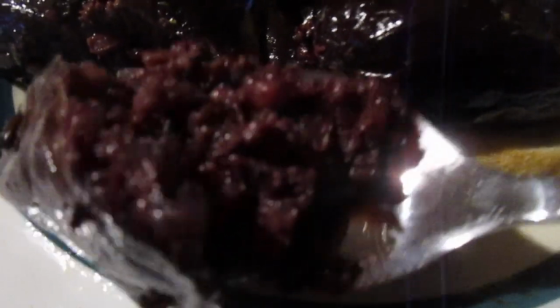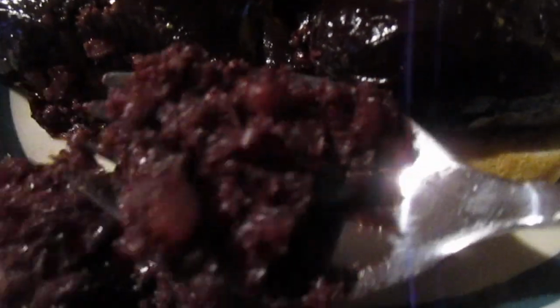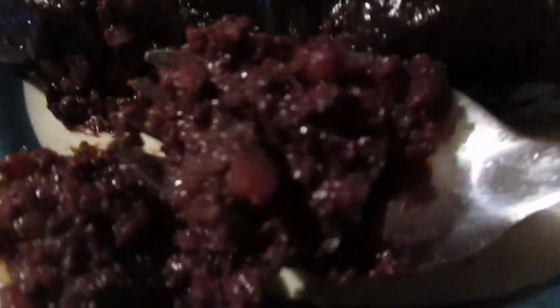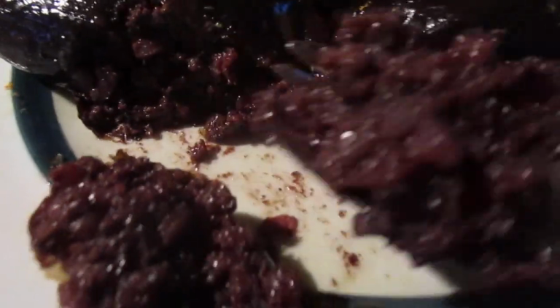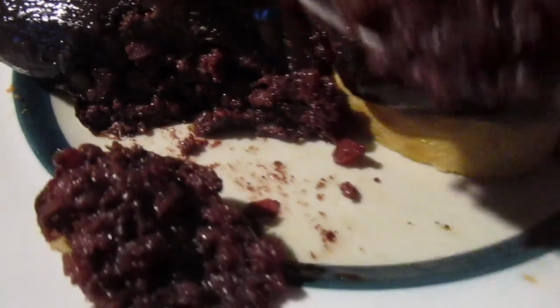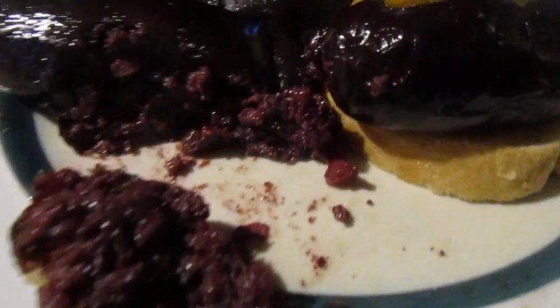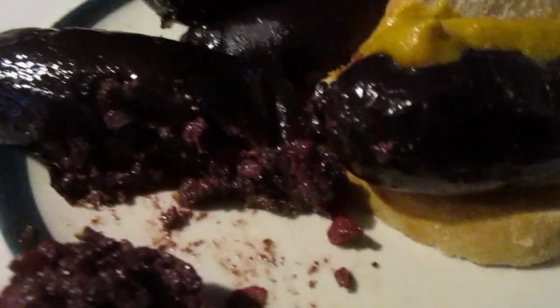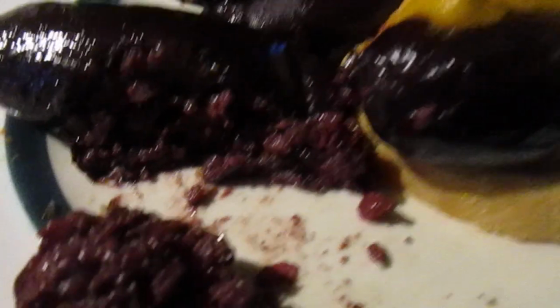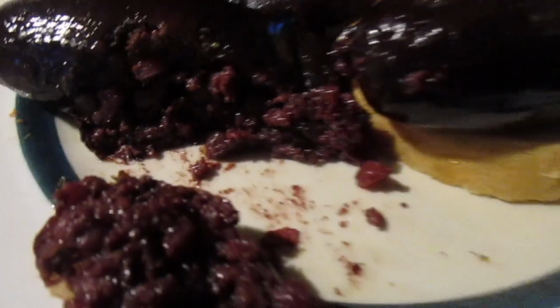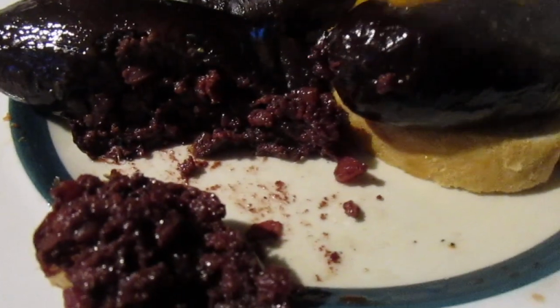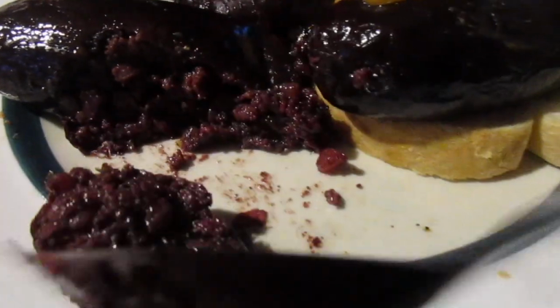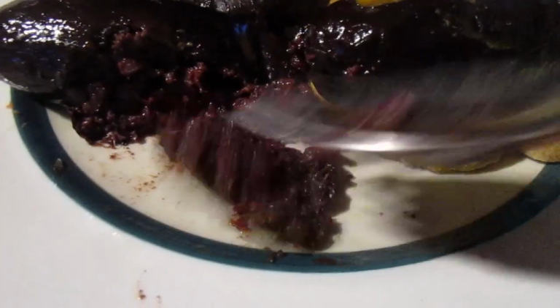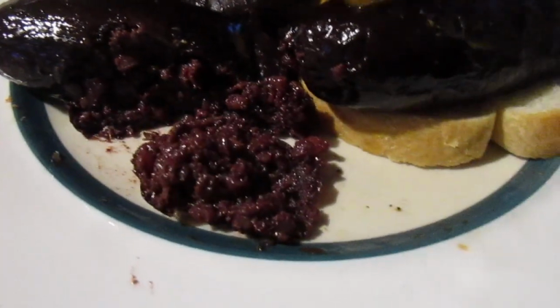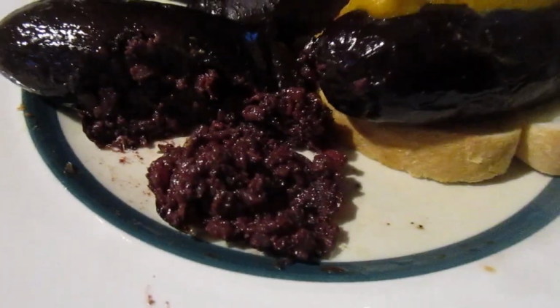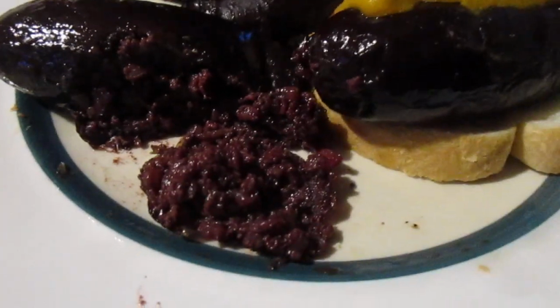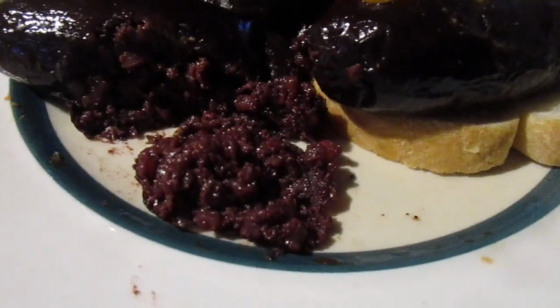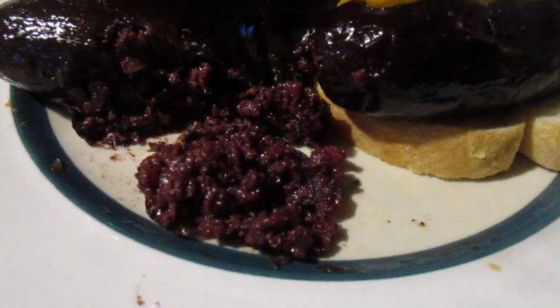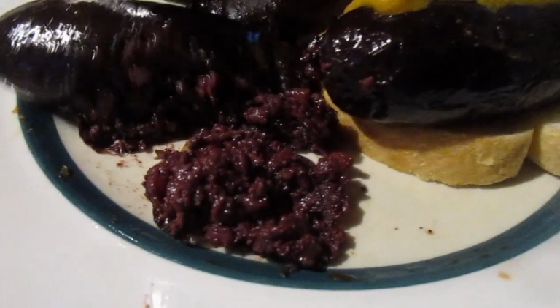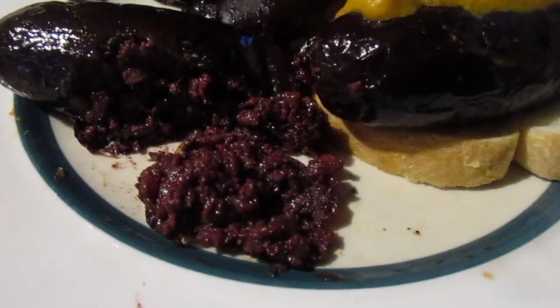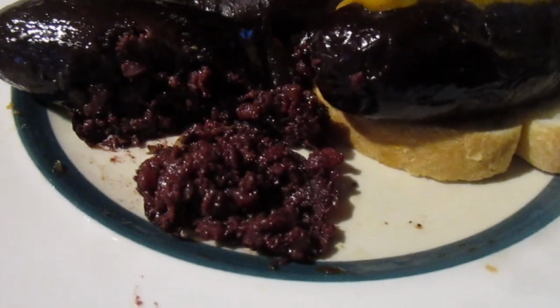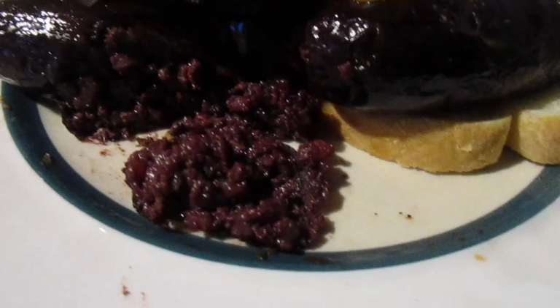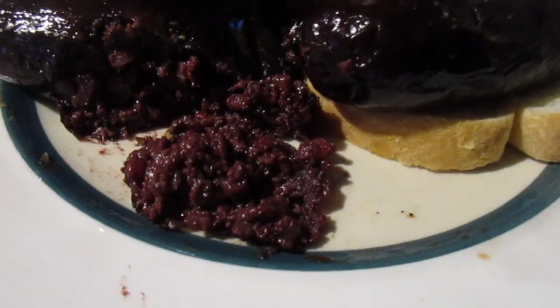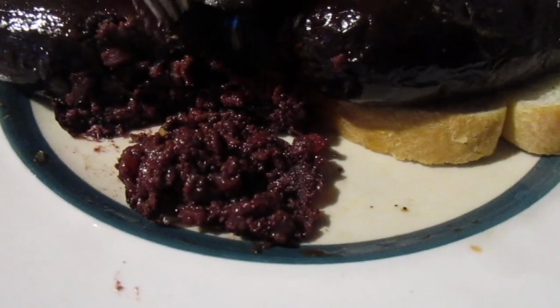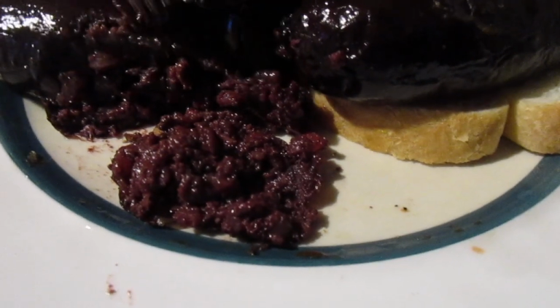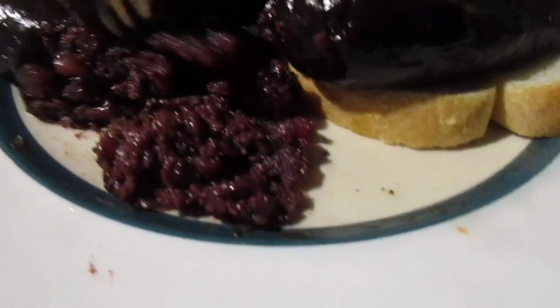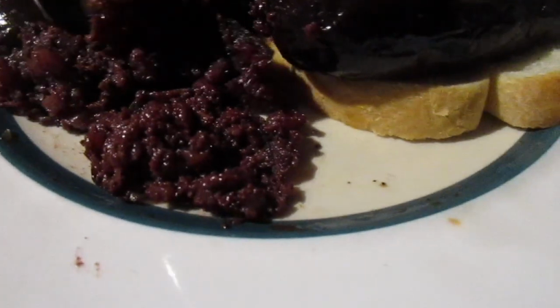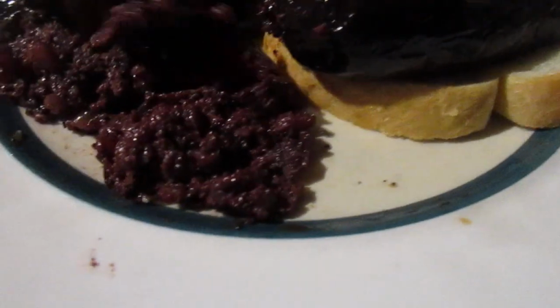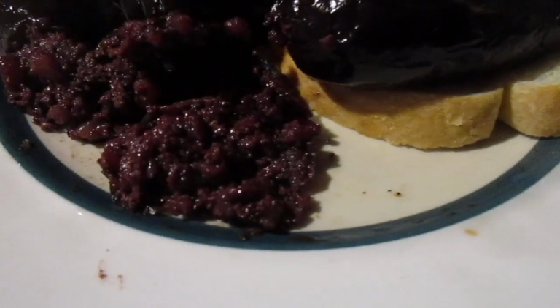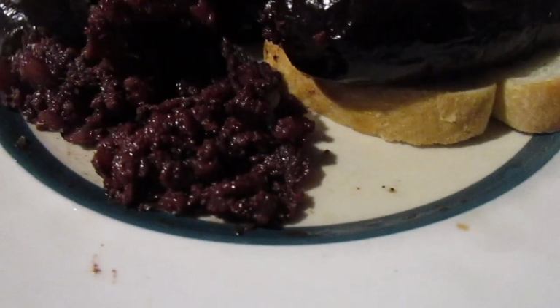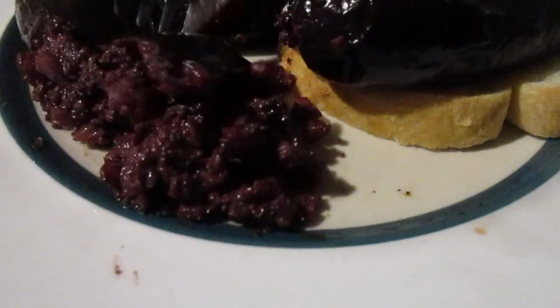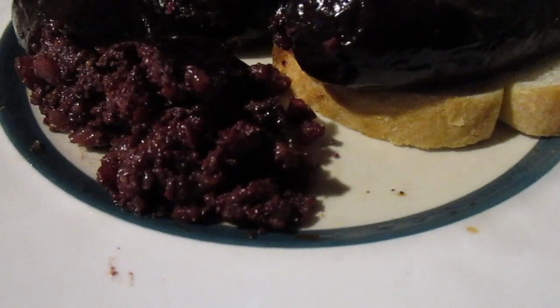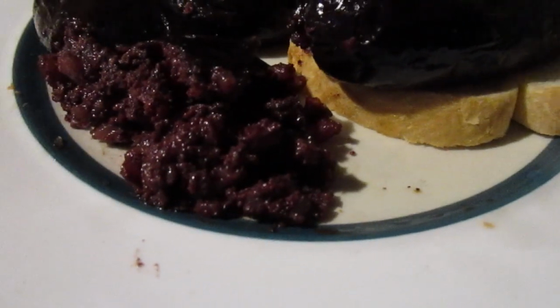I like it, I like it. There's a bunch of solids in there — it's really weird.